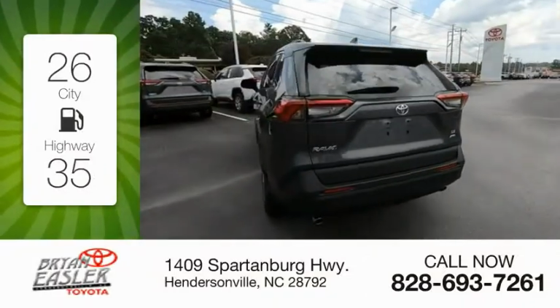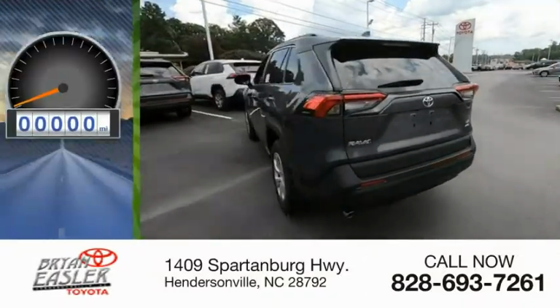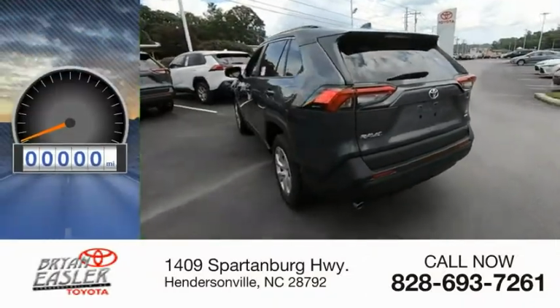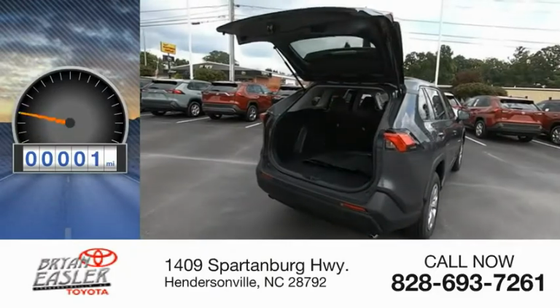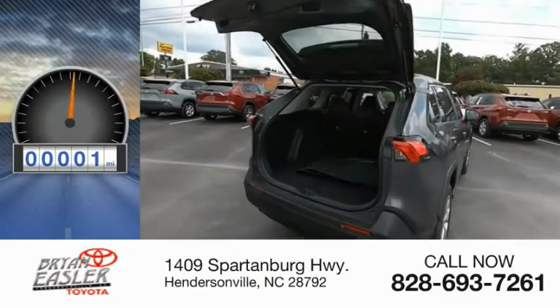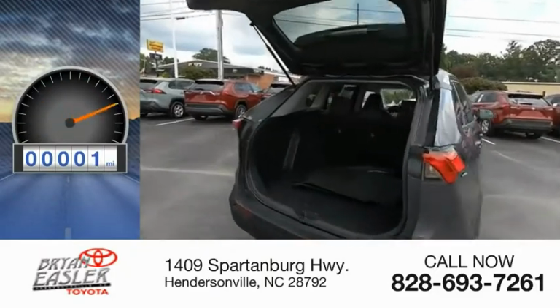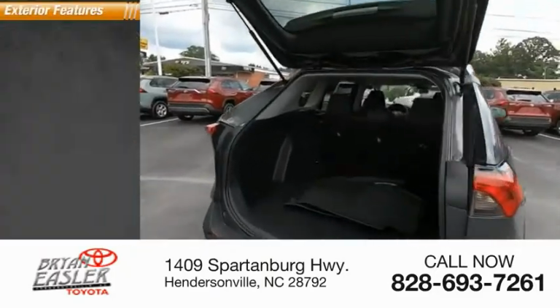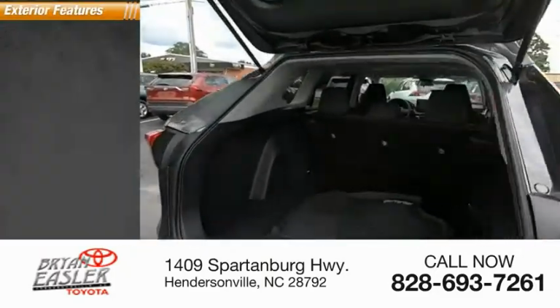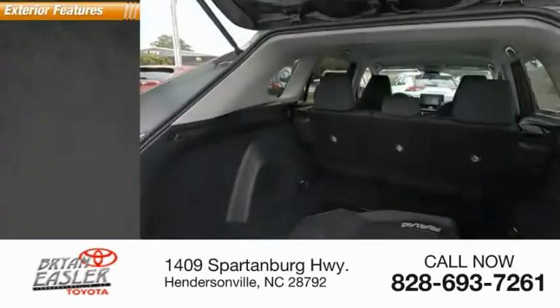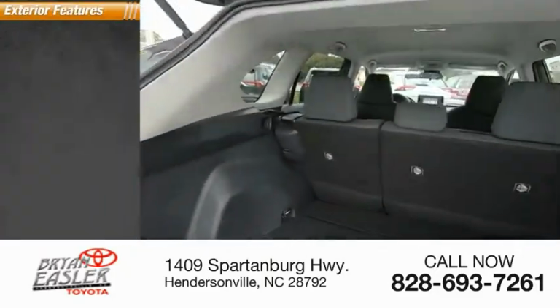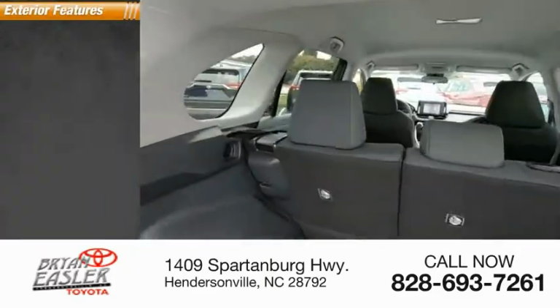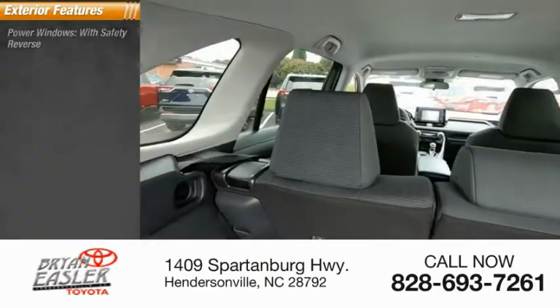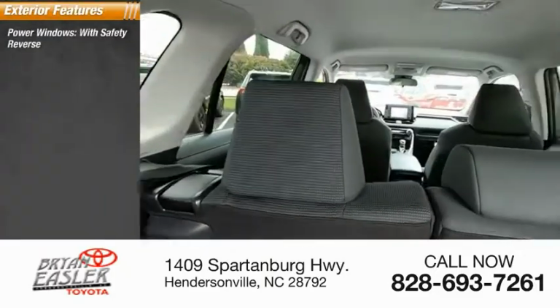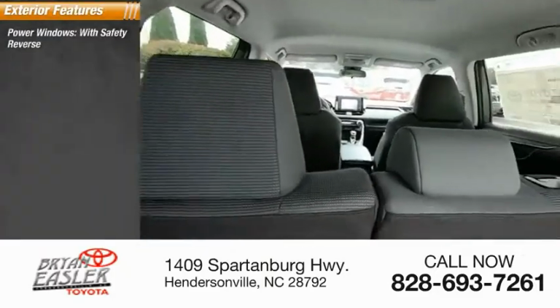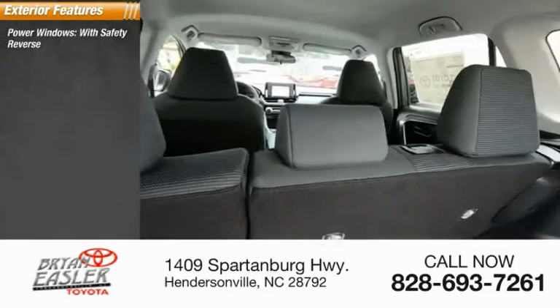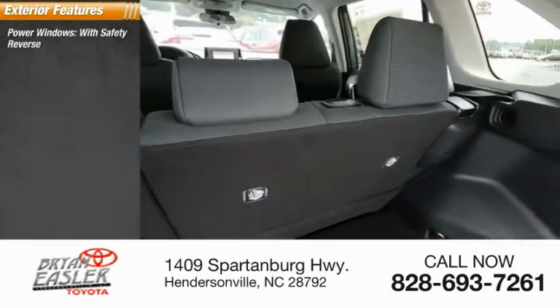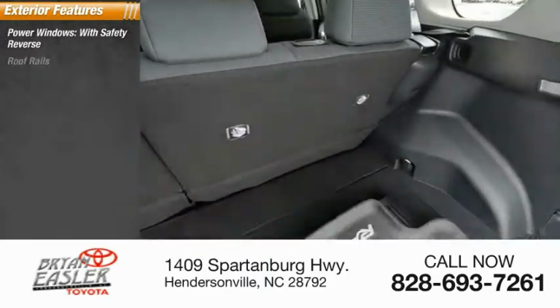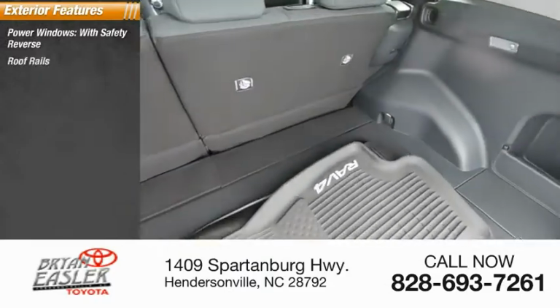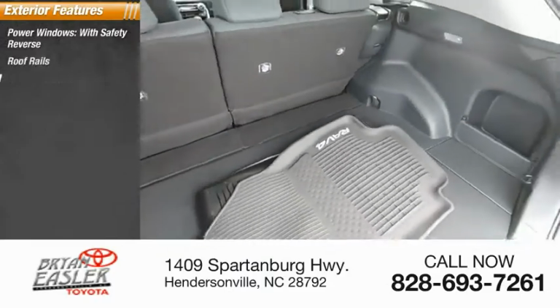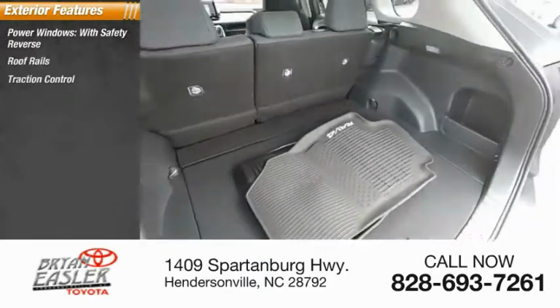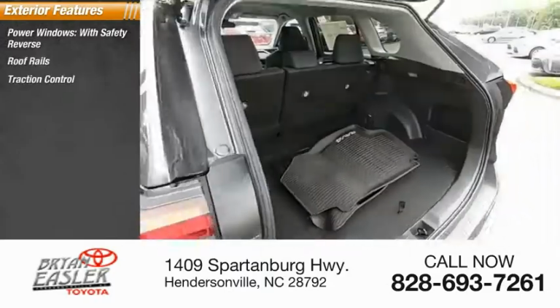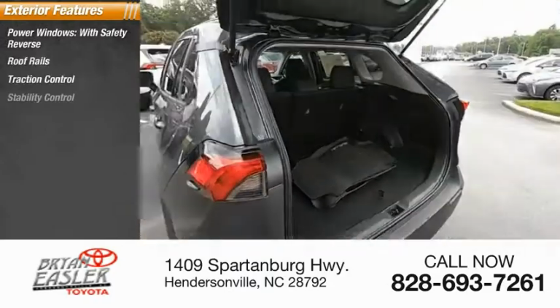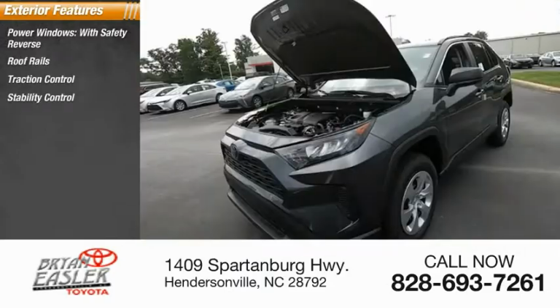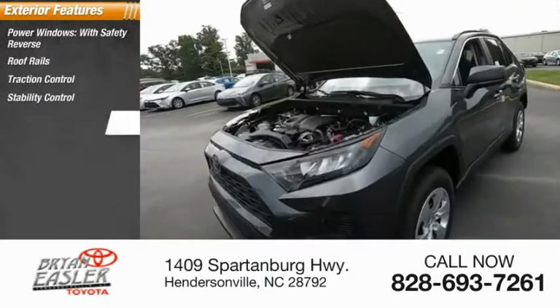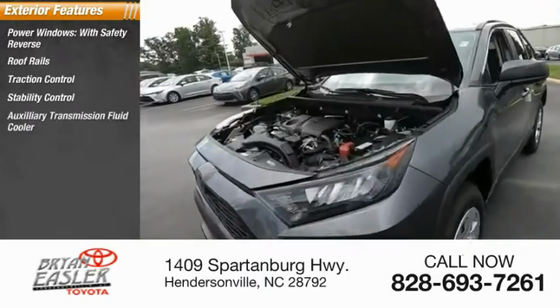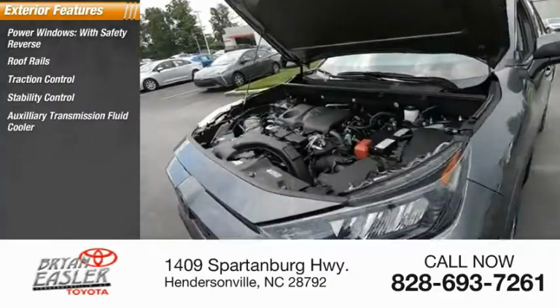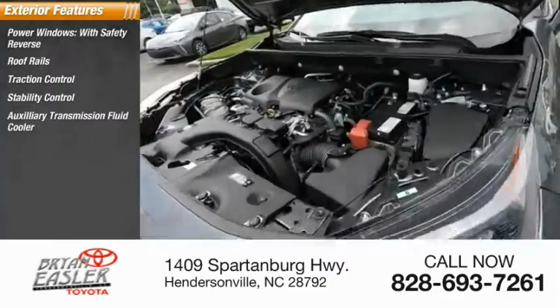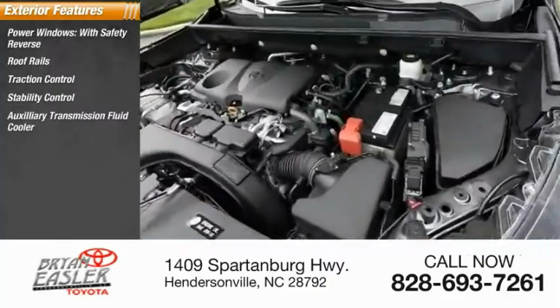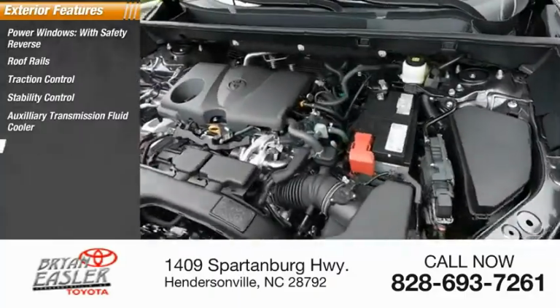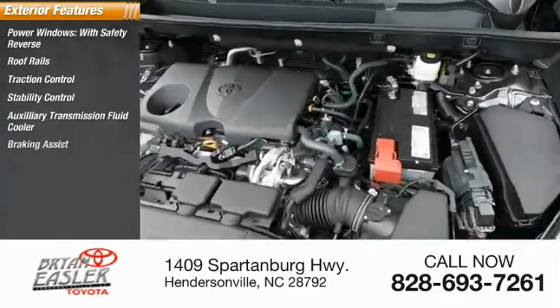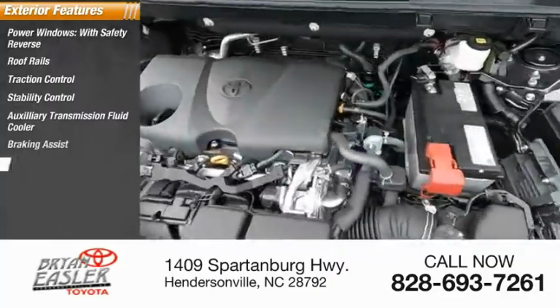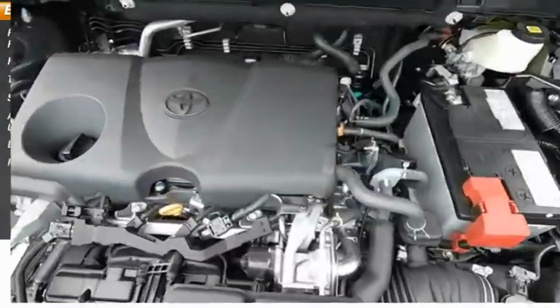This vehicle has less than 100 miles. Here are some of this vehicle's great options: power windows with safety reverse, roof rails, traction control, stability control, auxiliary transmission fluid cooler, braking assist, and power brakes.